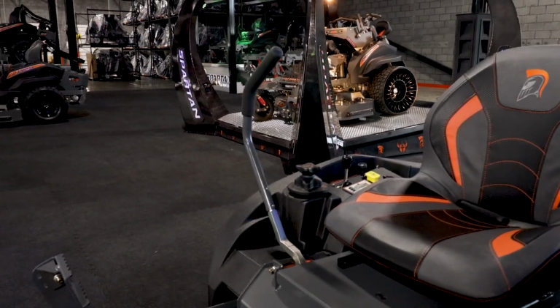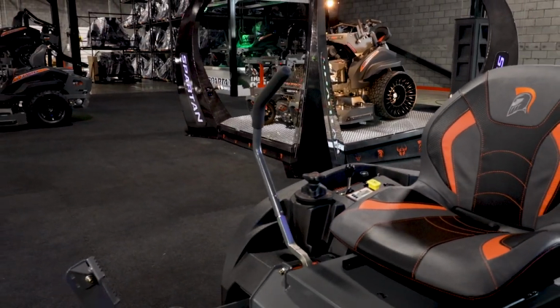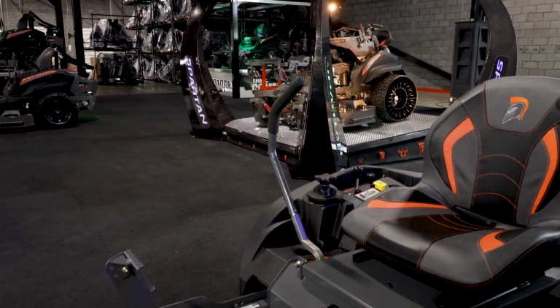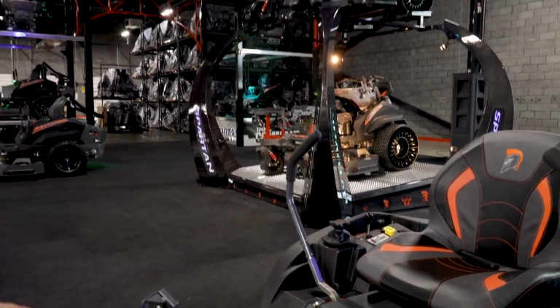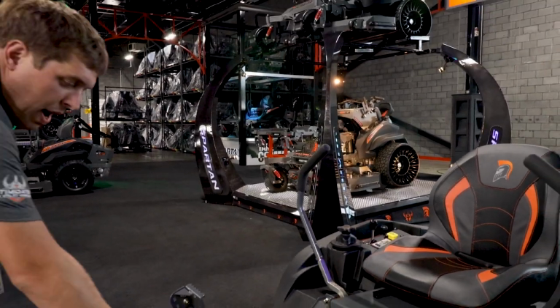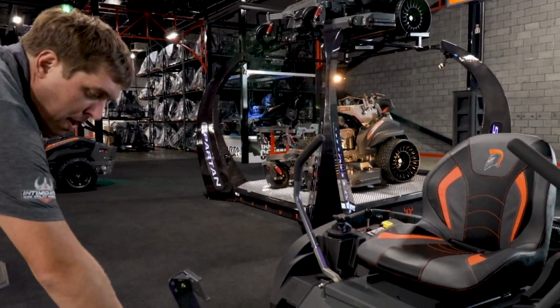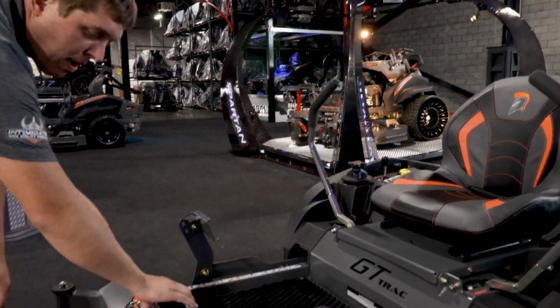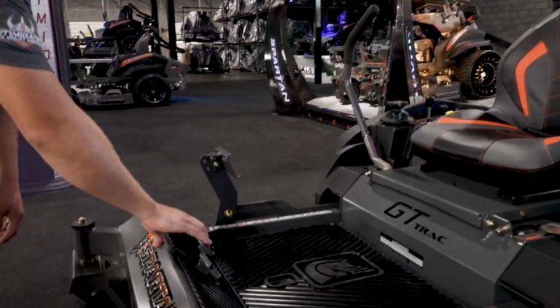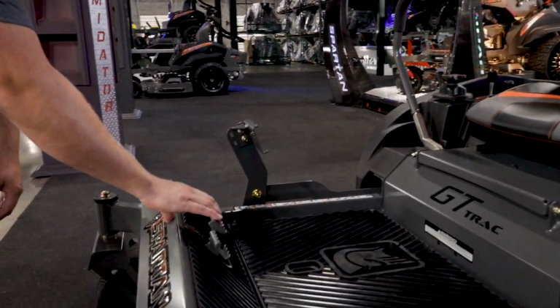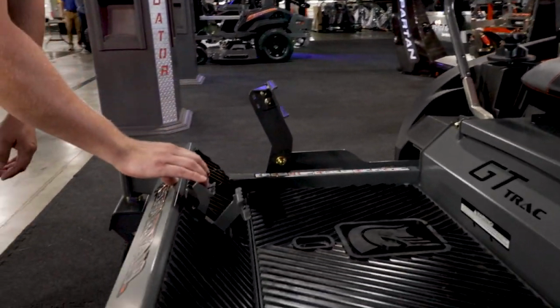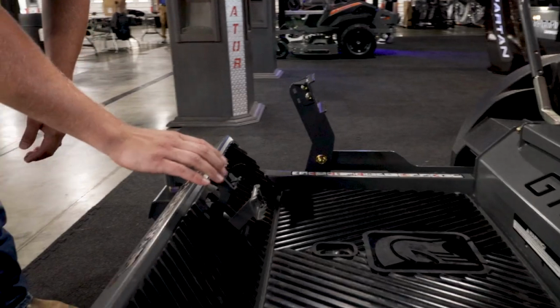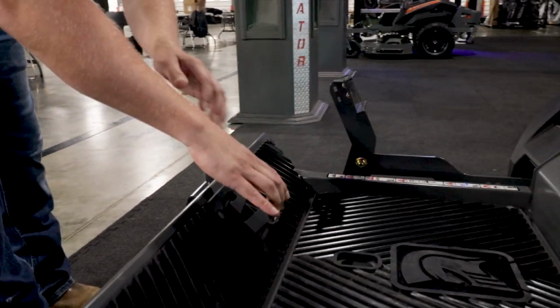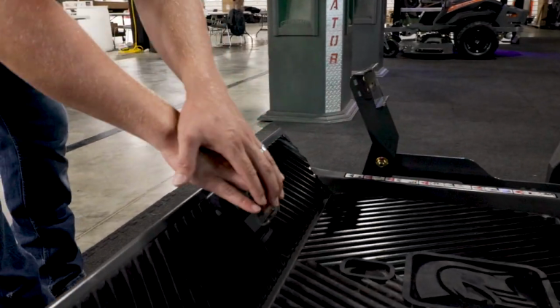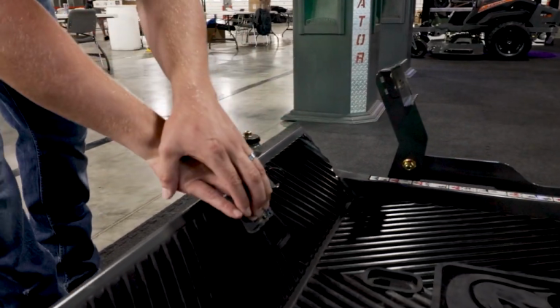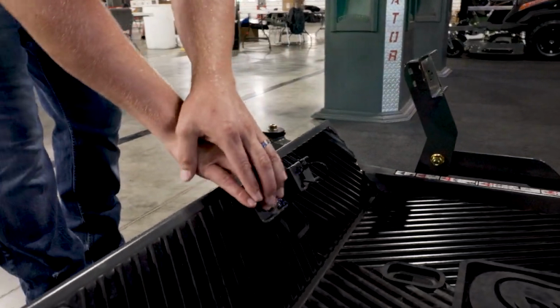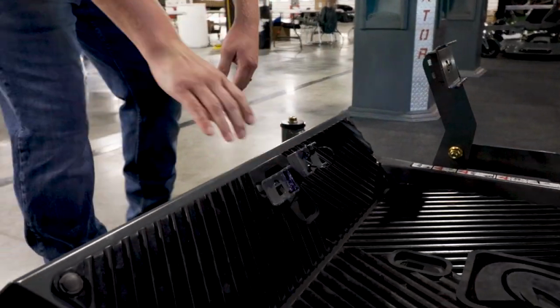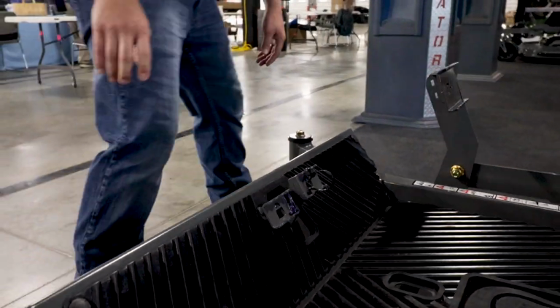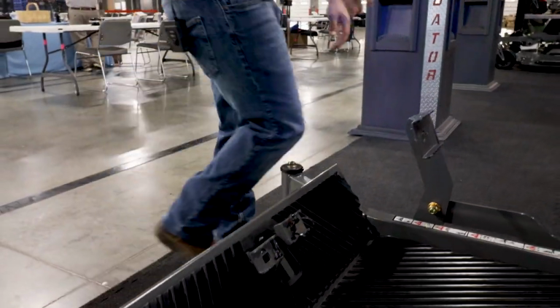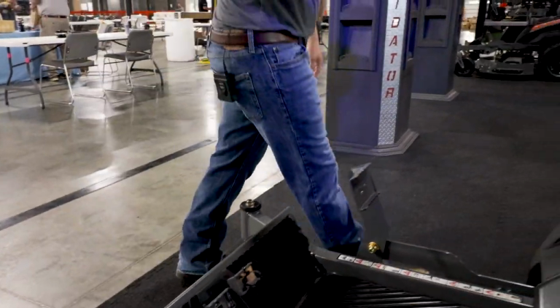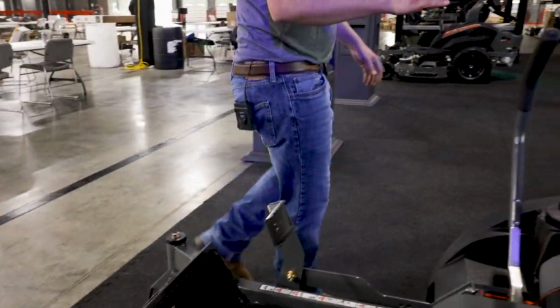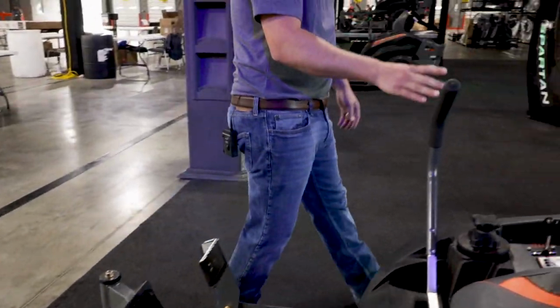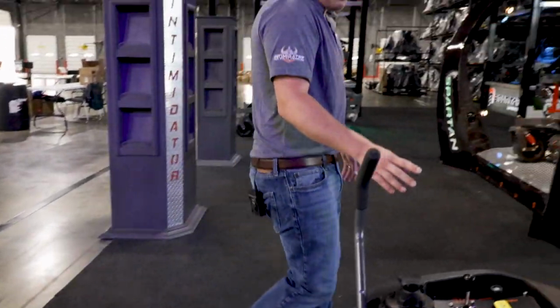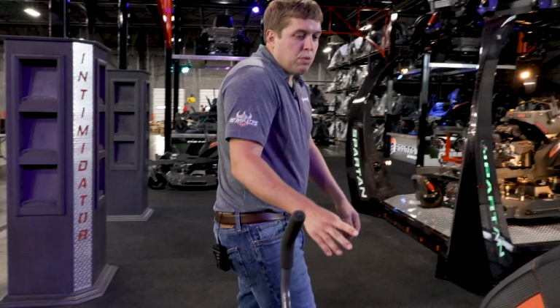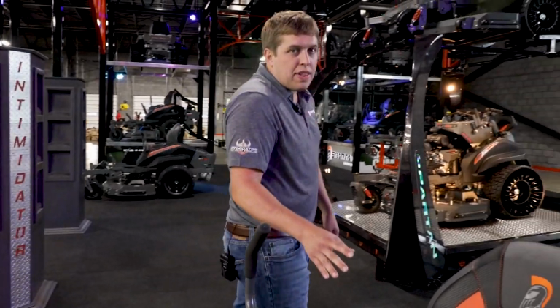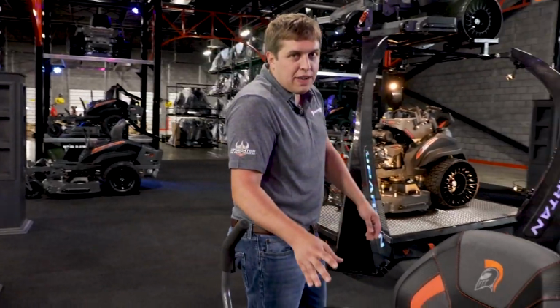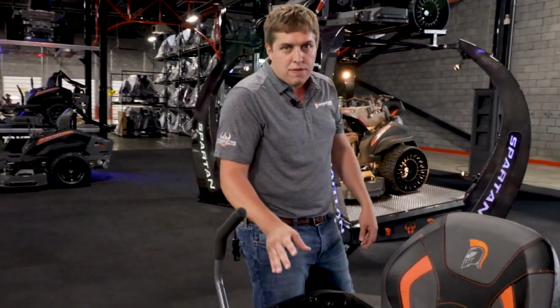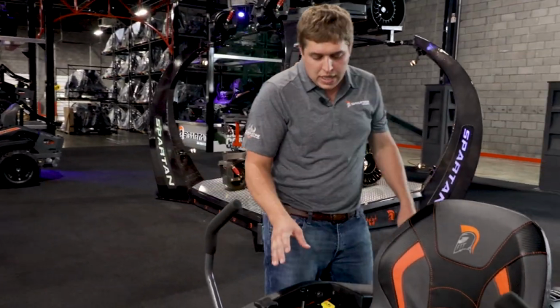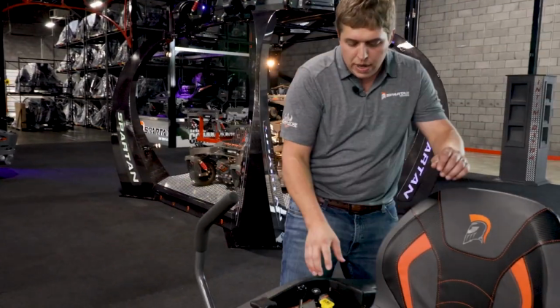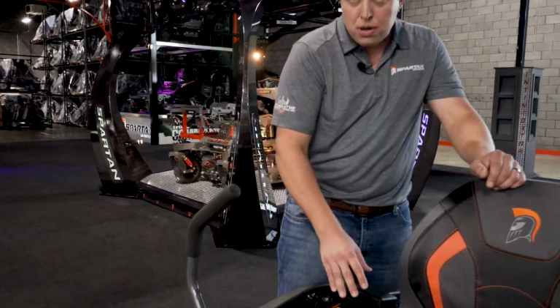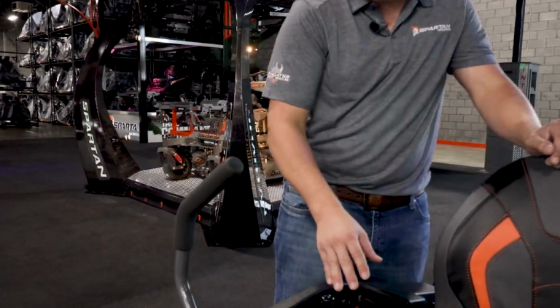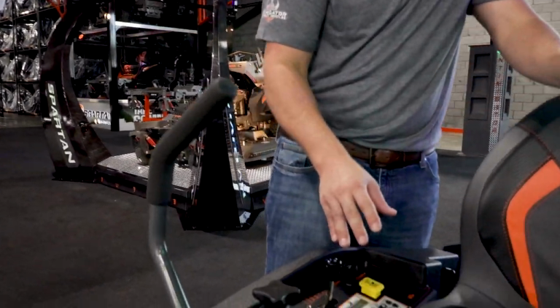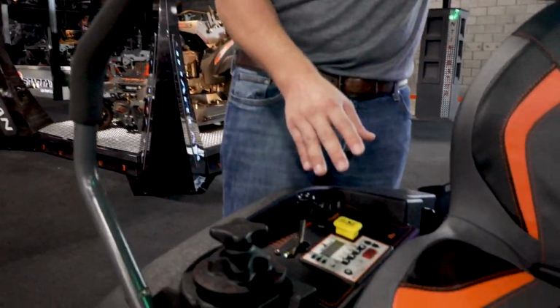As with every Spartan mower, you have your parking brake here — this releases it, this locks it. Every Spartan mower is going to have a keypad. Rather than having a universal key, you enter a personalized code to start it.